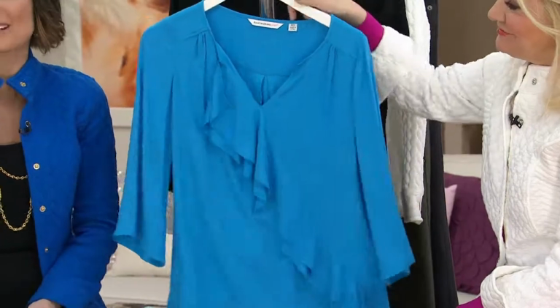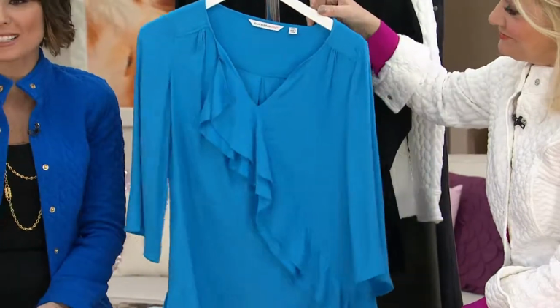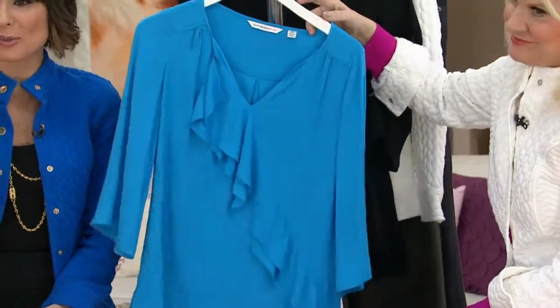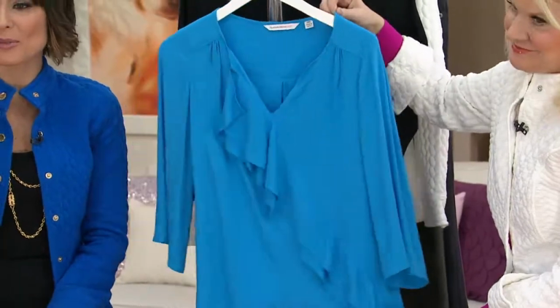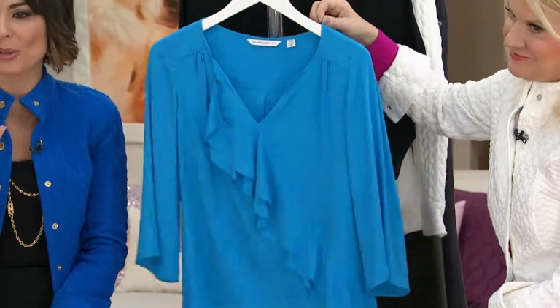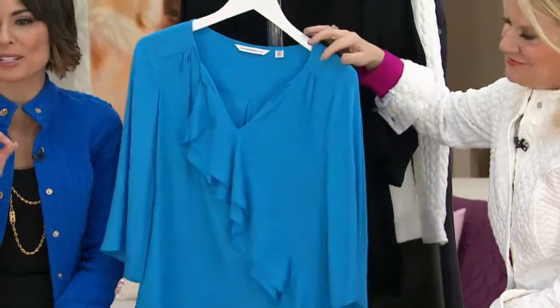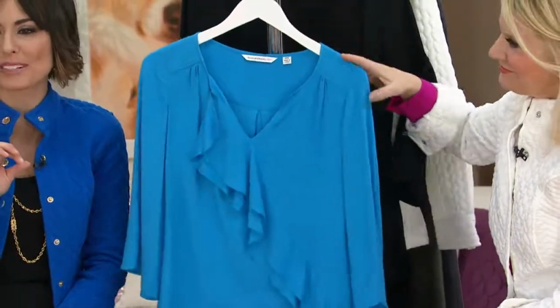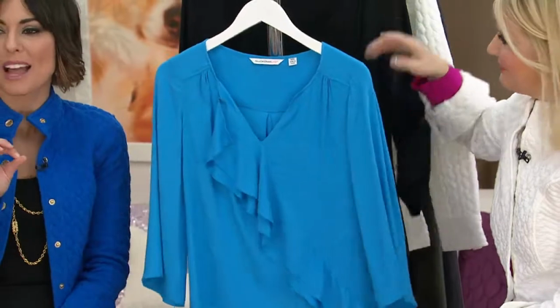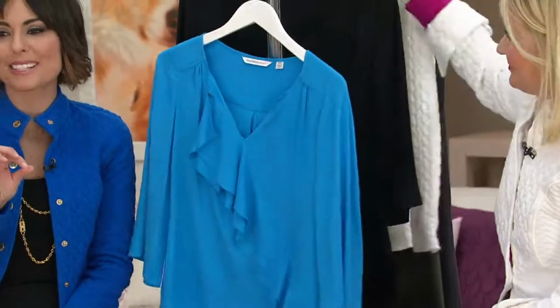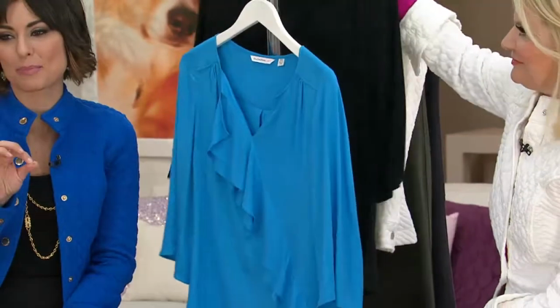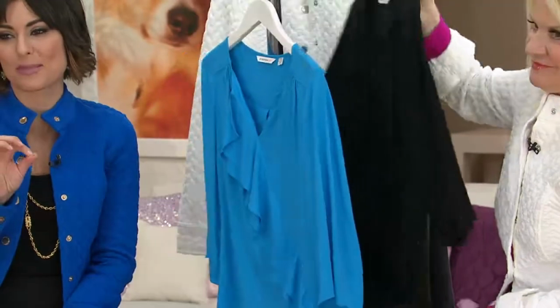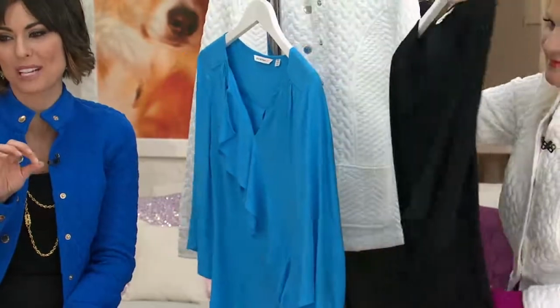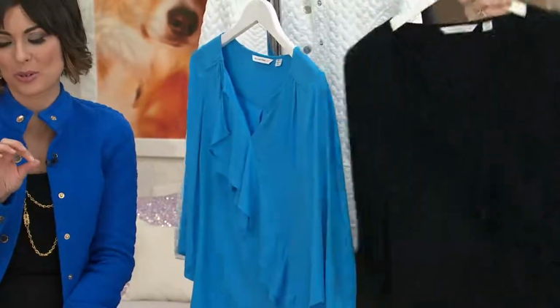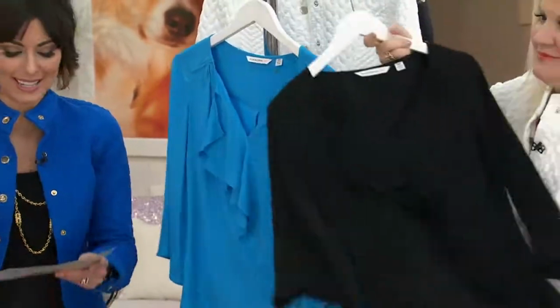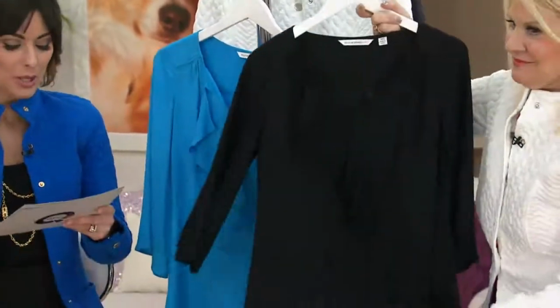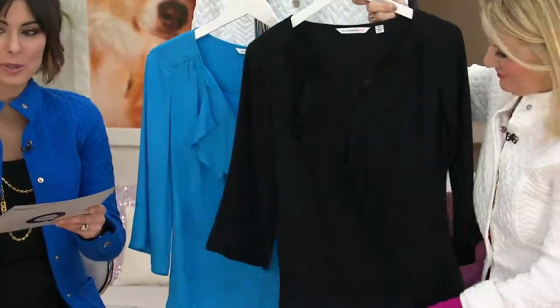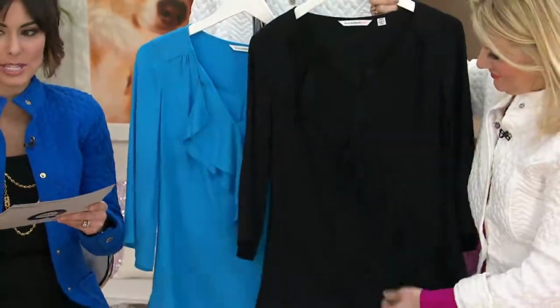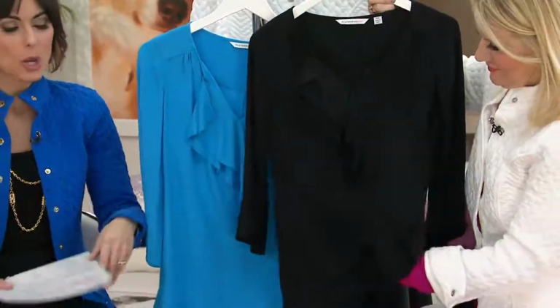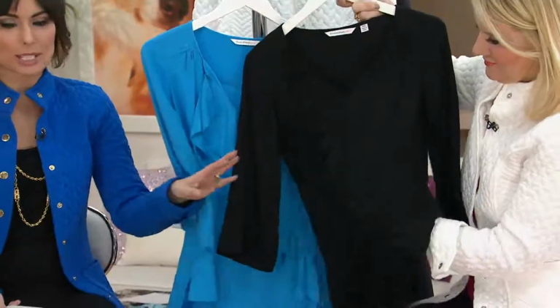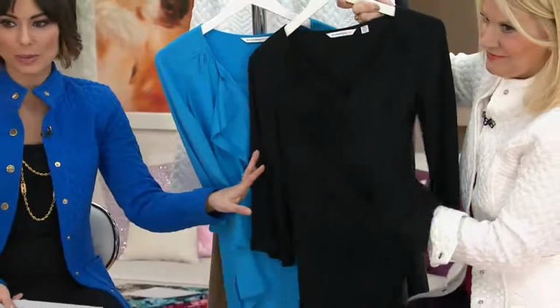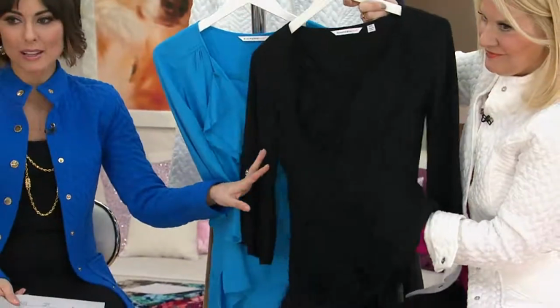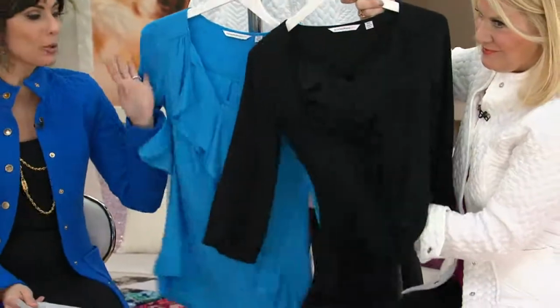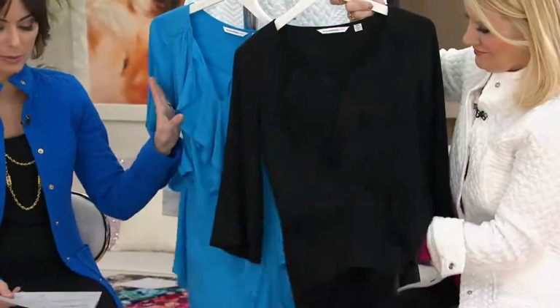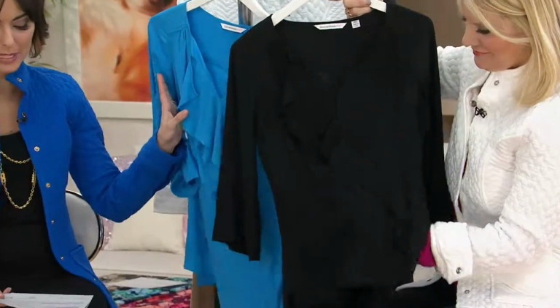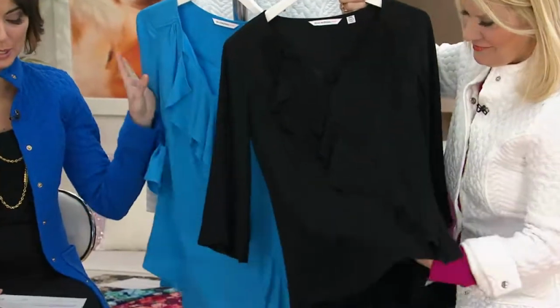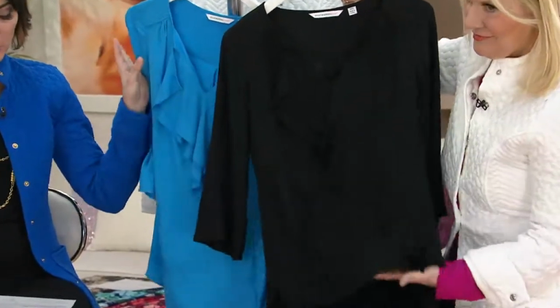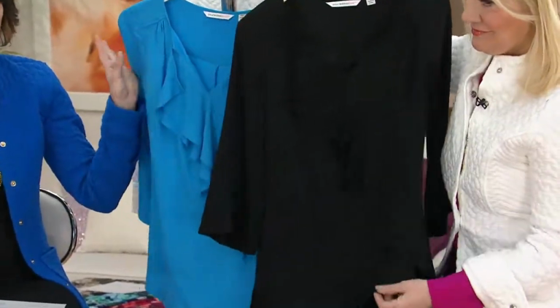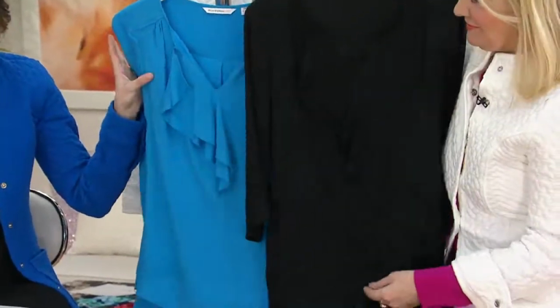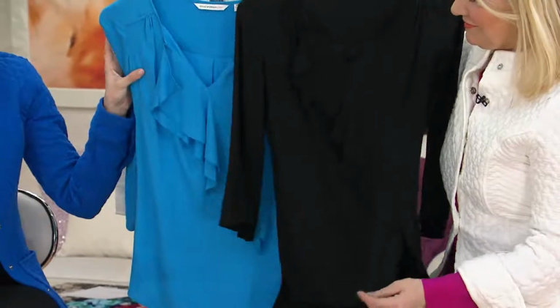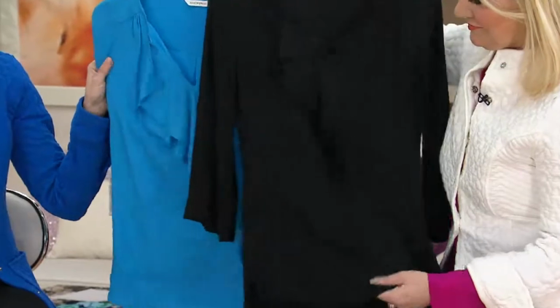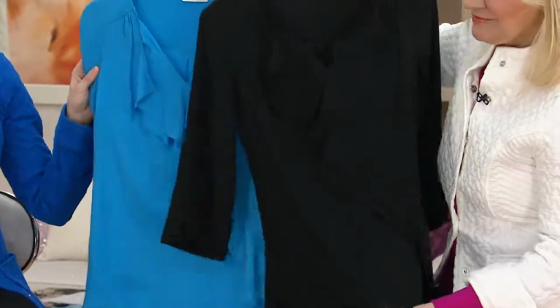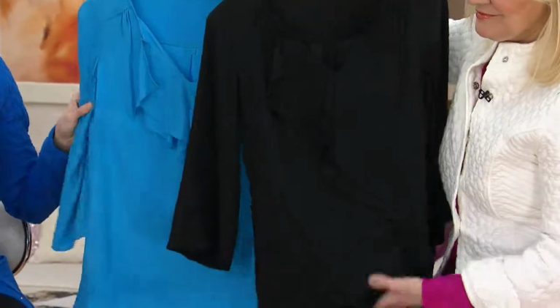Next up is a ruffled front three-quarter sleeve woven top. This one's a clearance price of $47.28. You have two different choices: would you like to be ruffled in black or would you like to be ruffled in Rio blue? Either way, I have them for you in extra extra small through 3X.